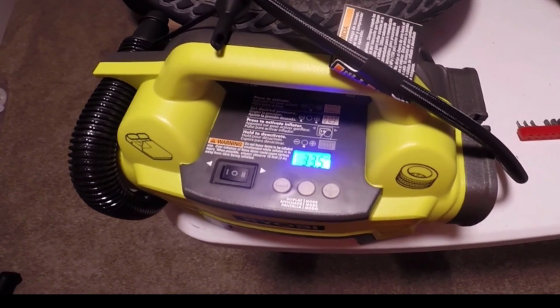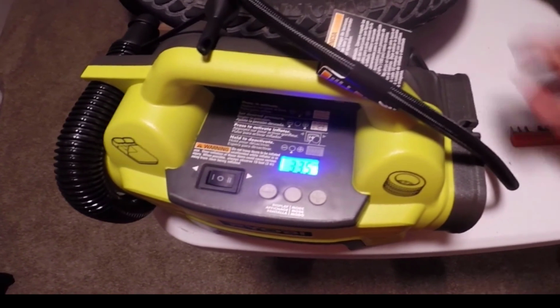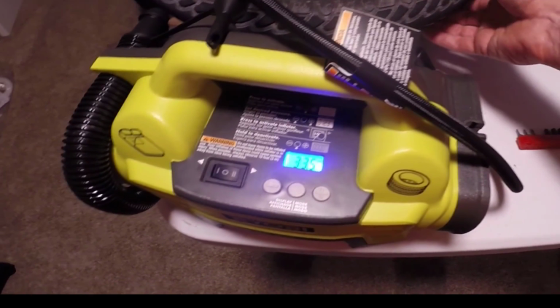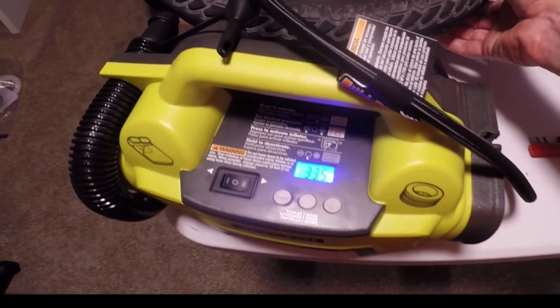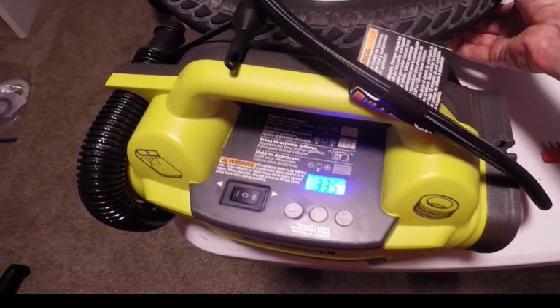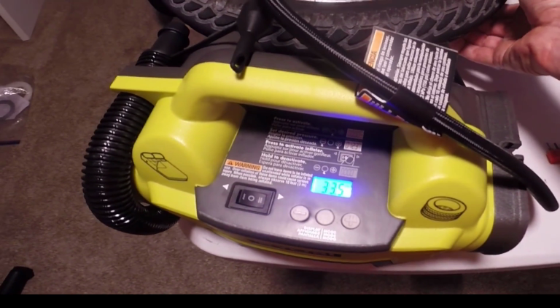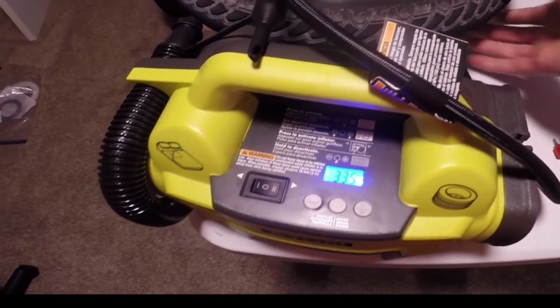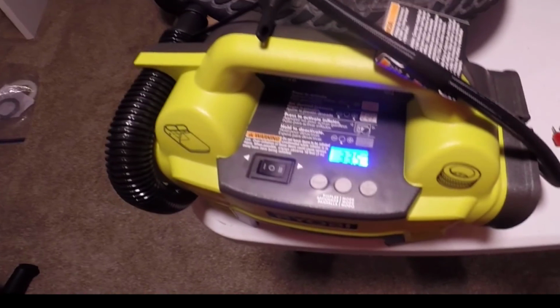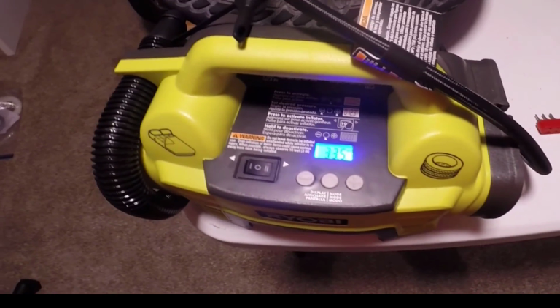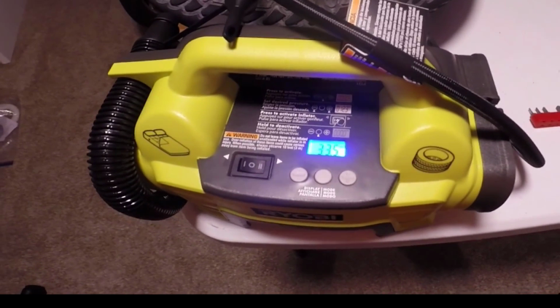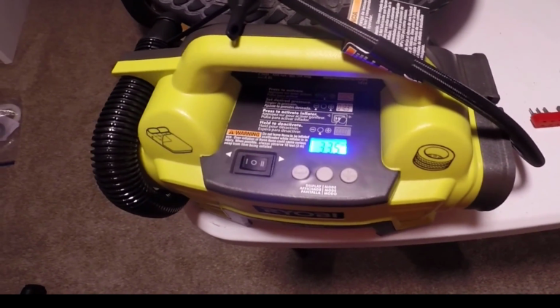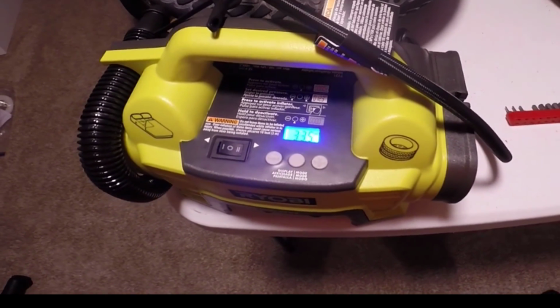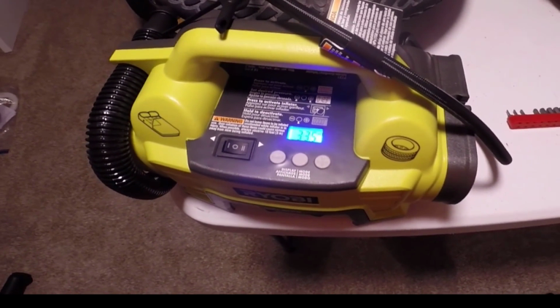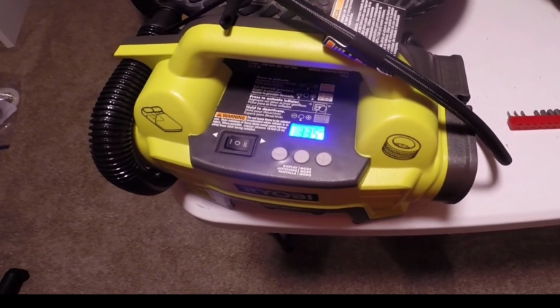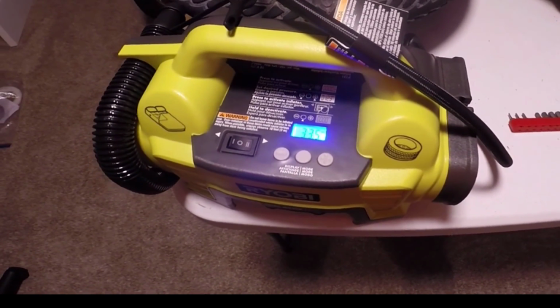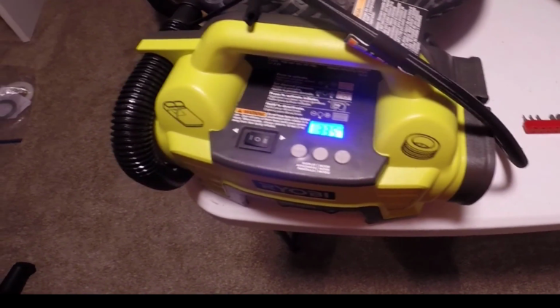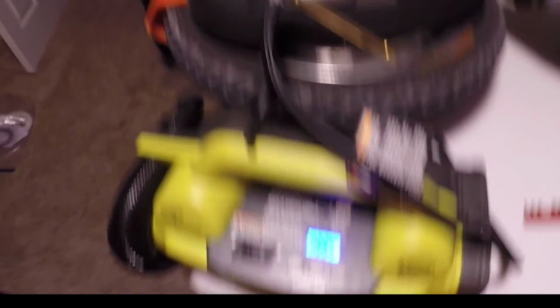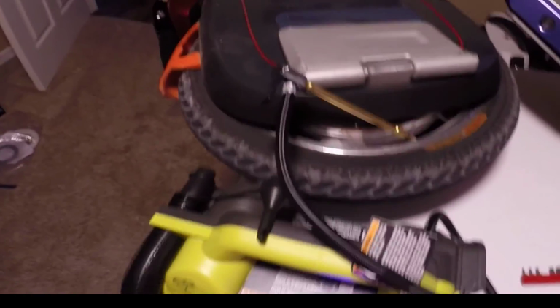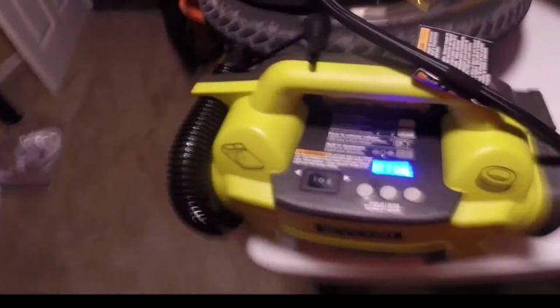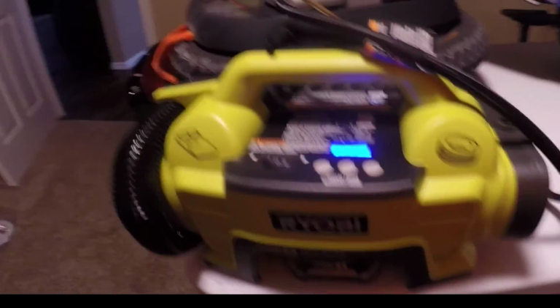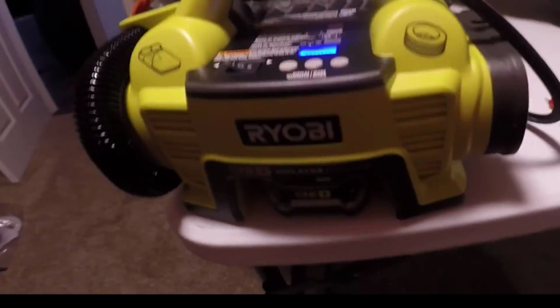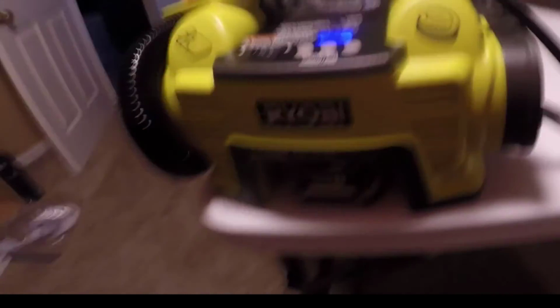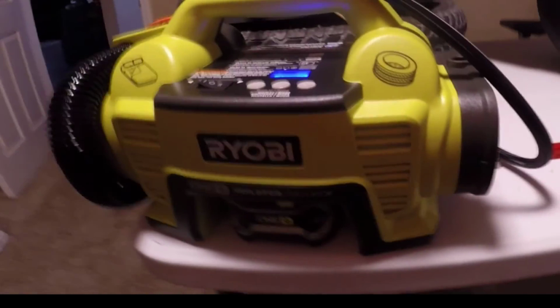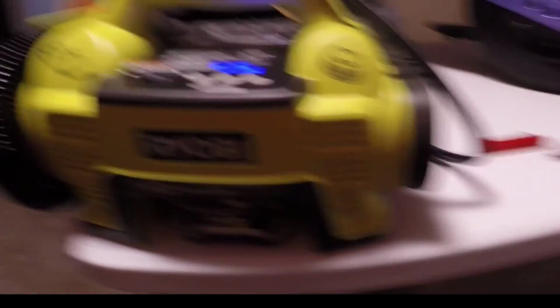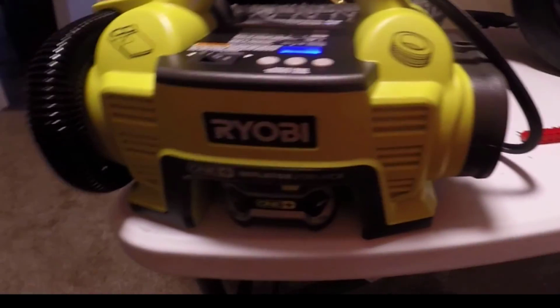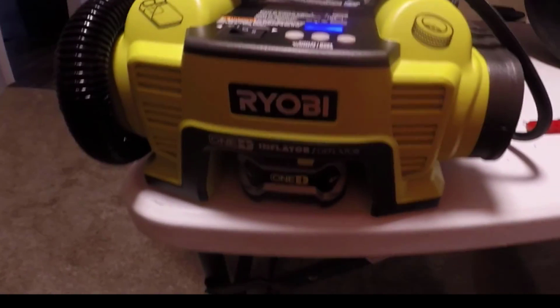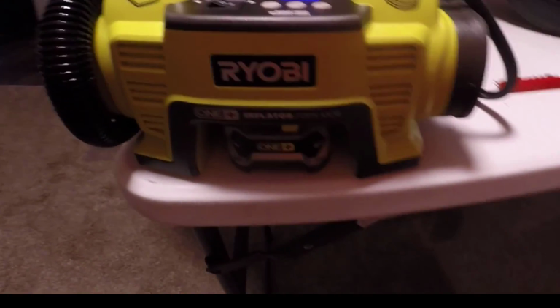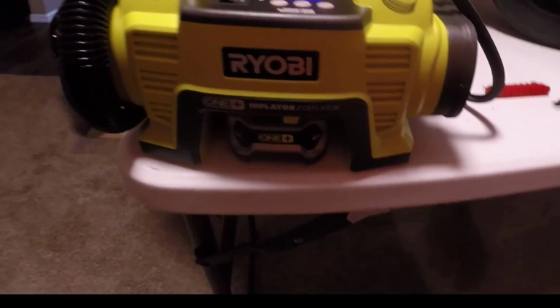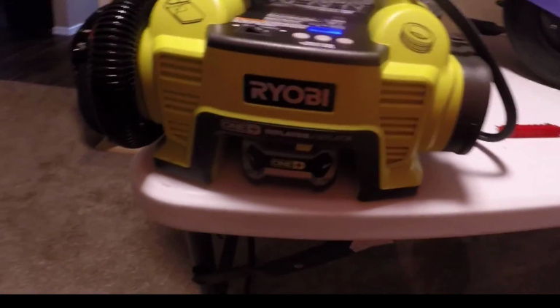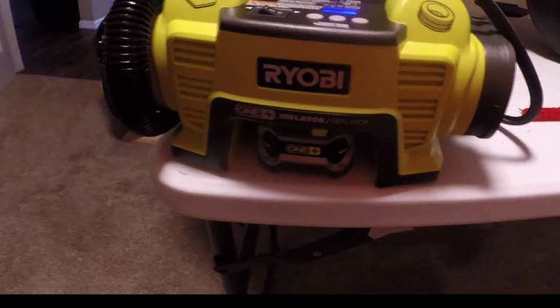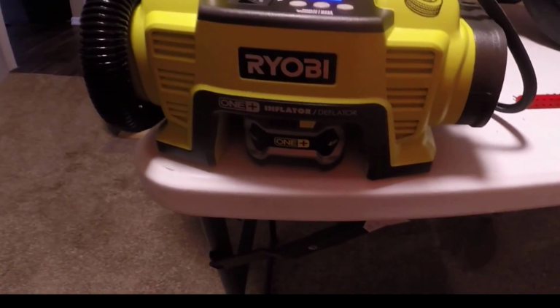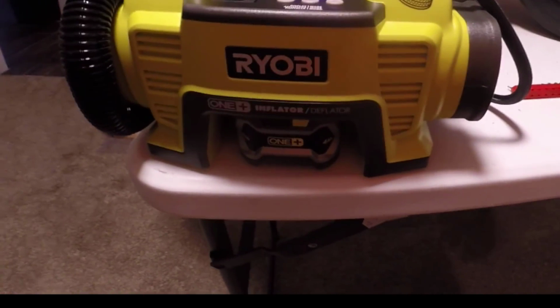I think this thing might have a slow leak in it — probably need to give it a good douse of slime. But anyways, I'm going to include the link to this in all my videos from here on out because it is a really, really great inflator.